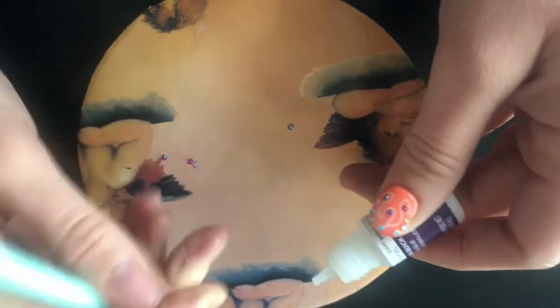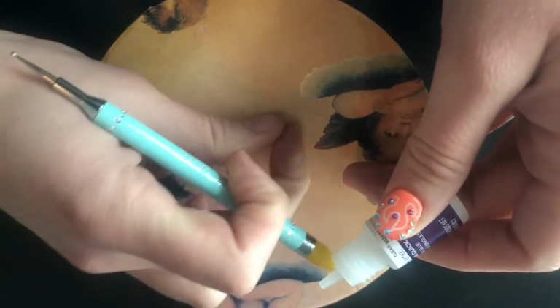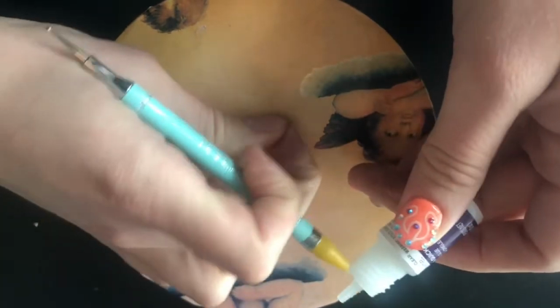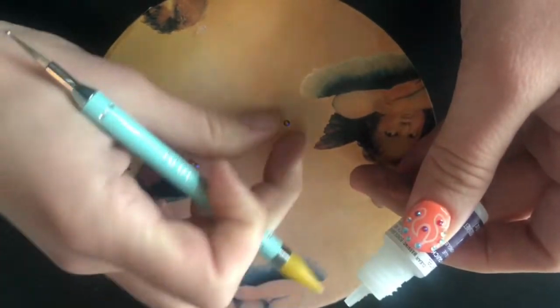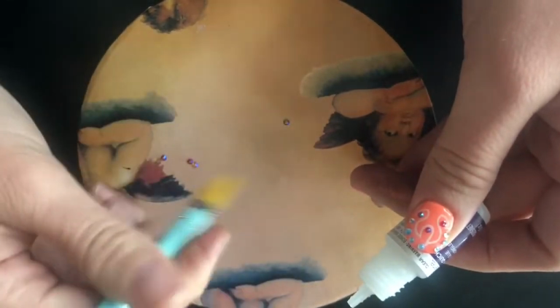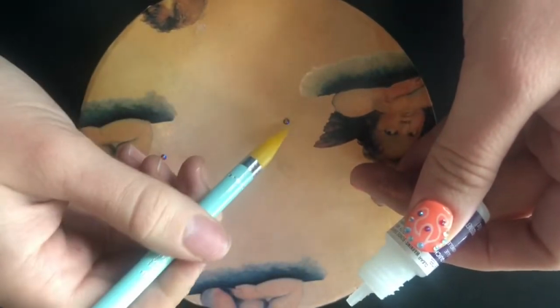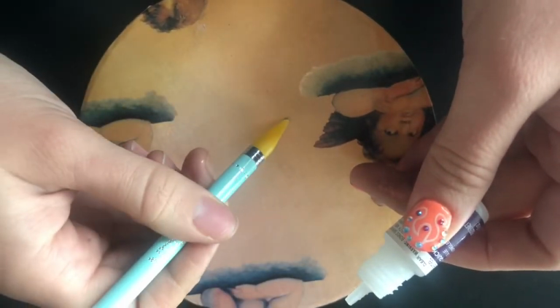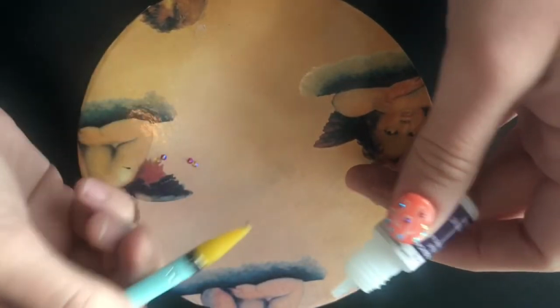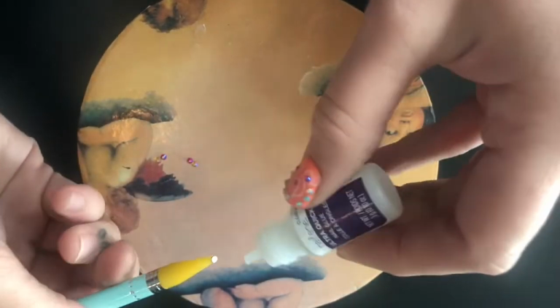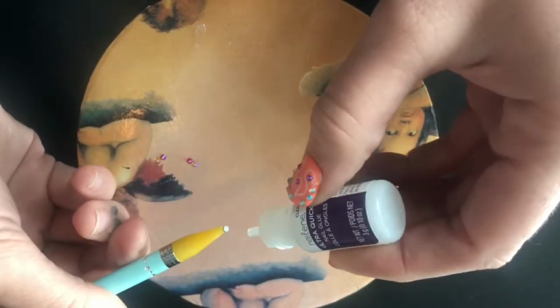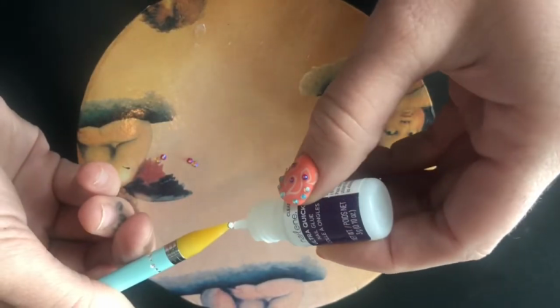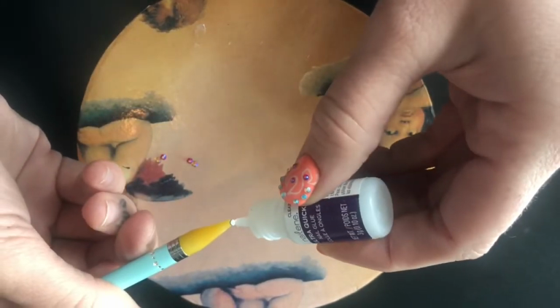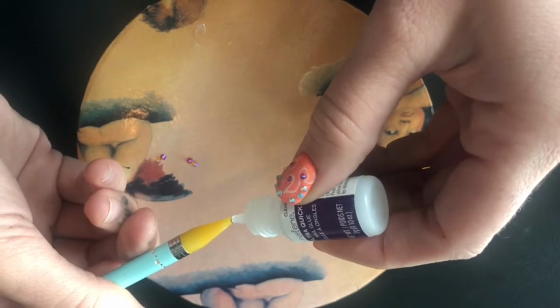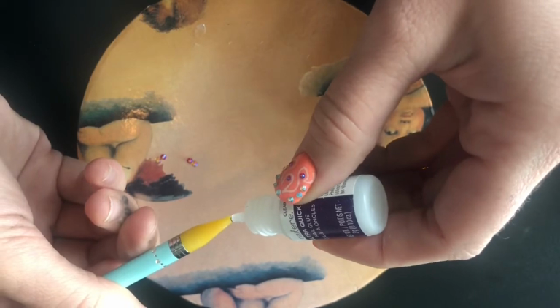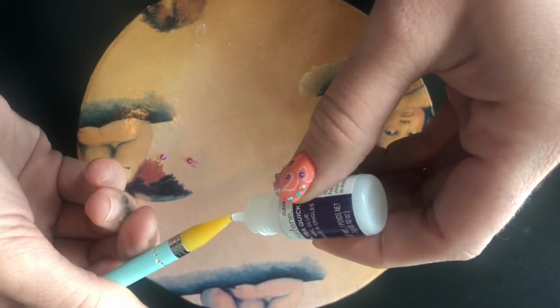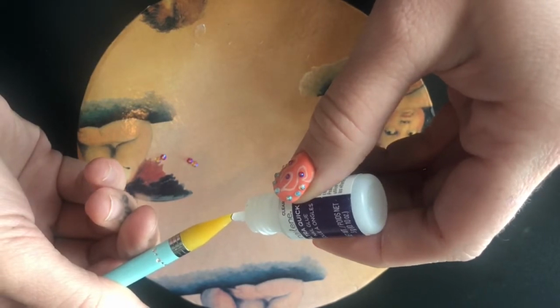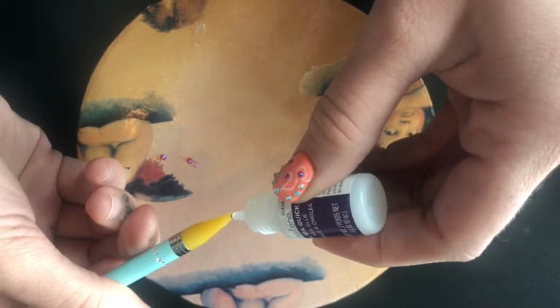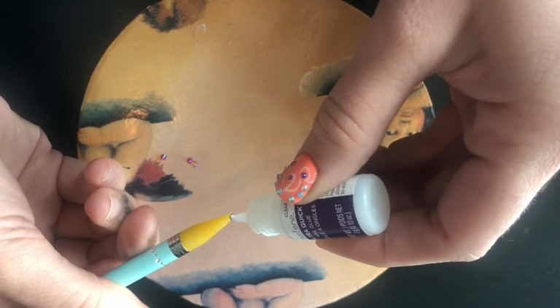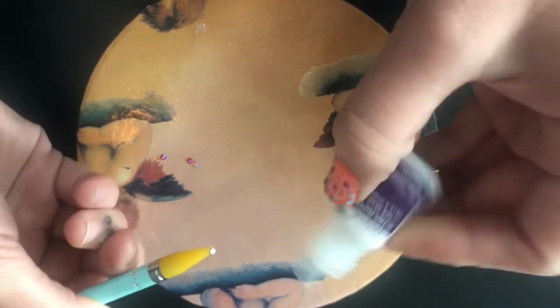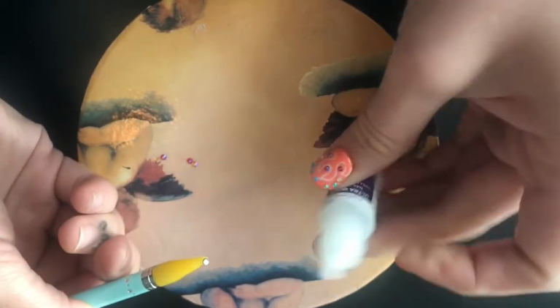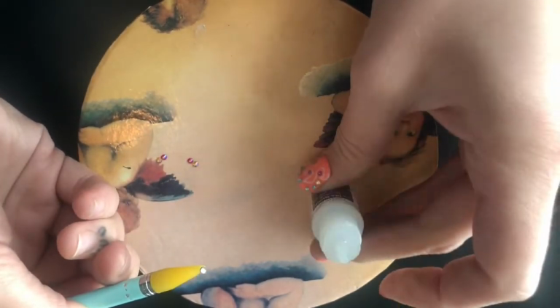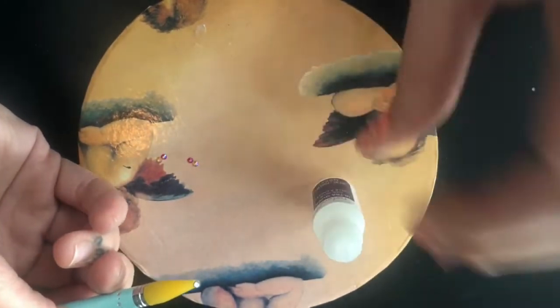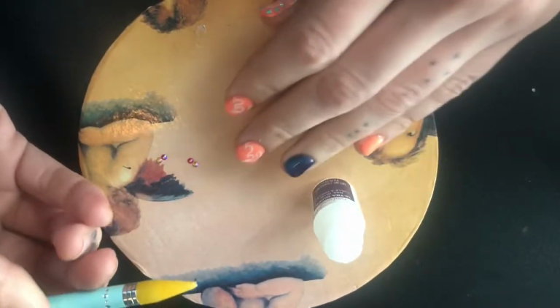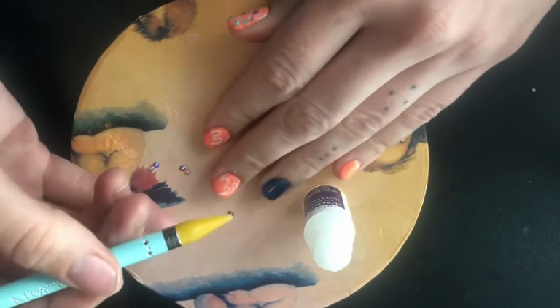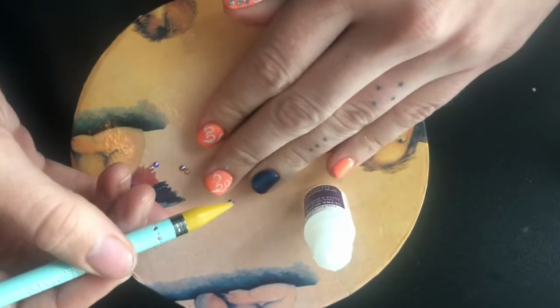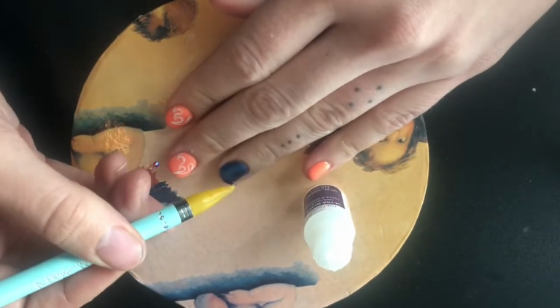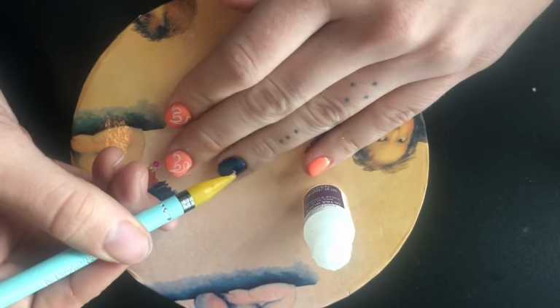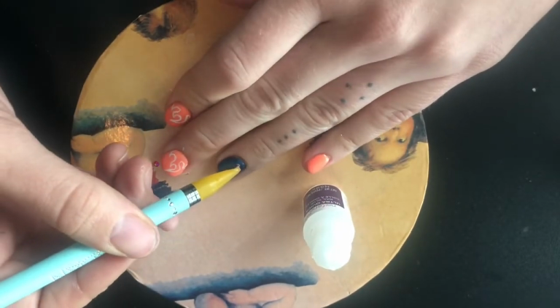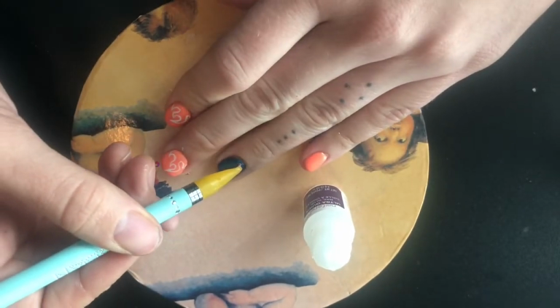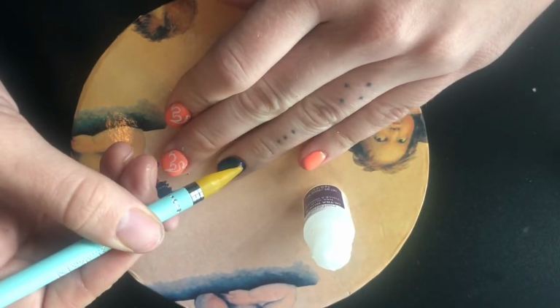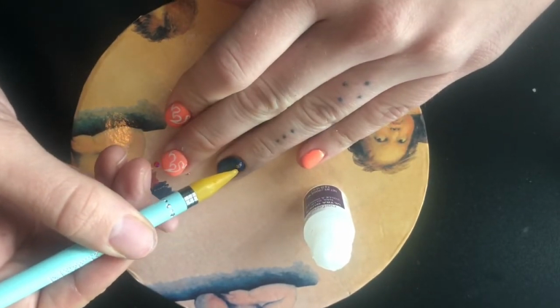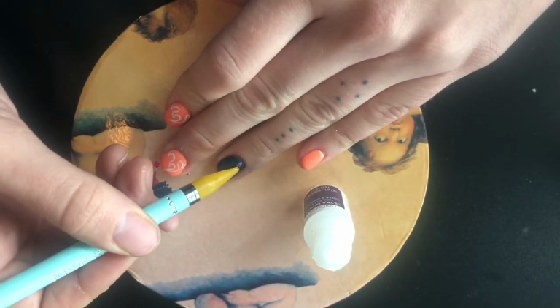You can see I just dropped it — and that is the box's gem now. Seriously thought it was stuck for a second. A little bit of glue, and then we're just going to place it in the center and build up around it.